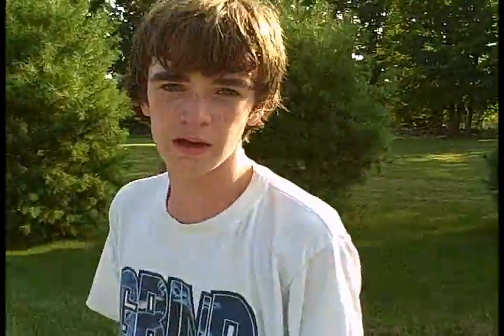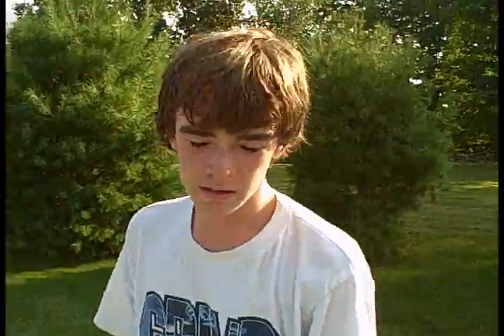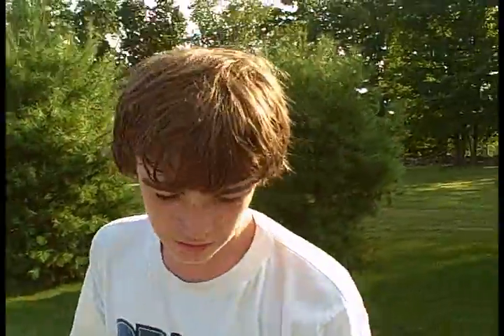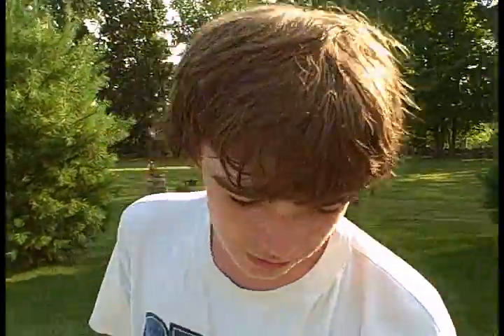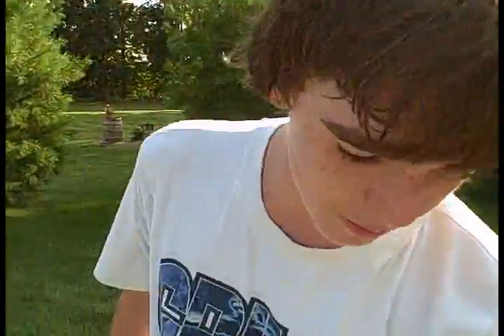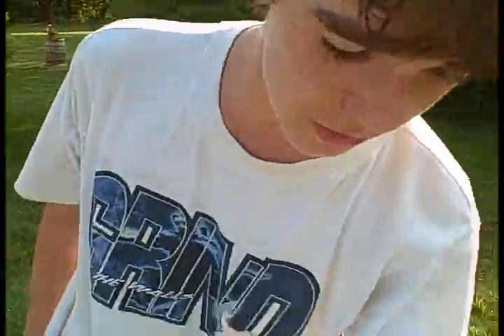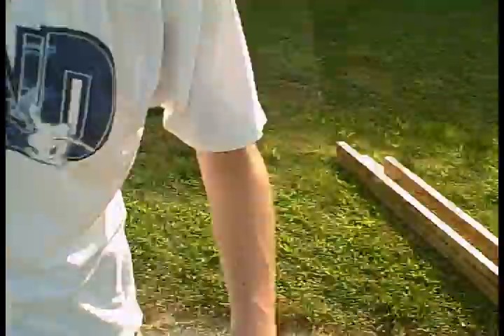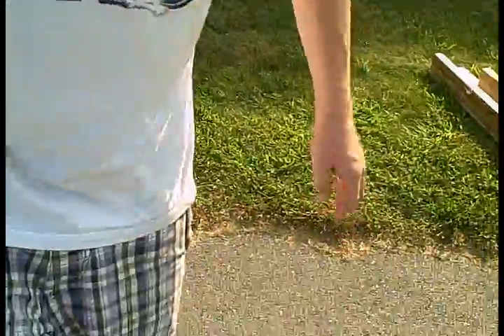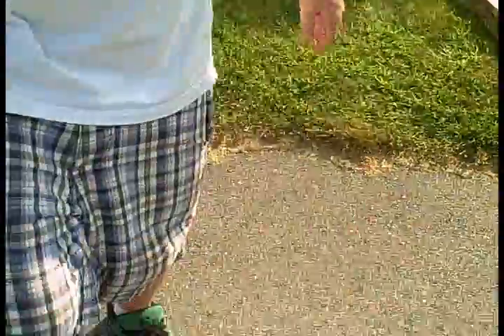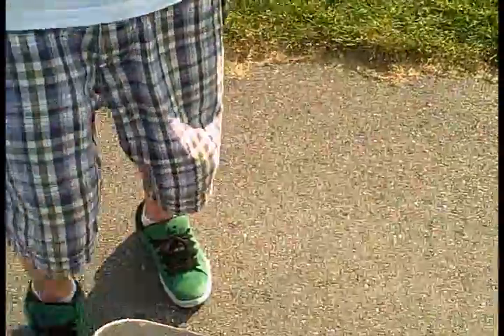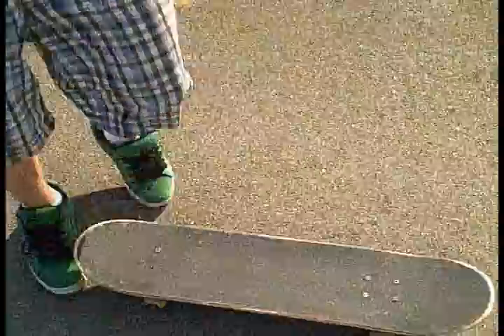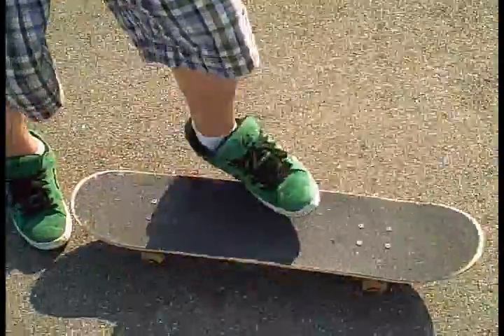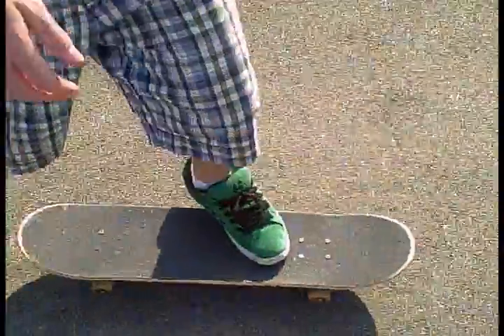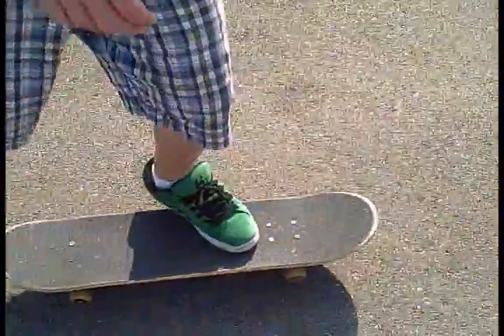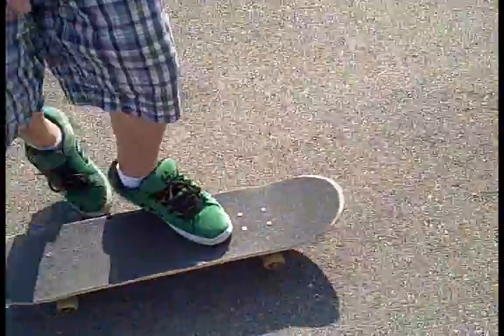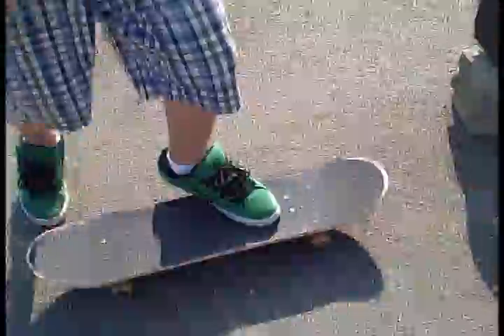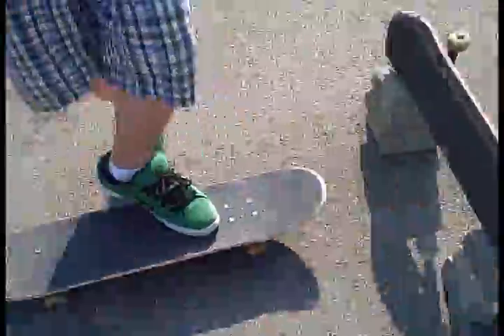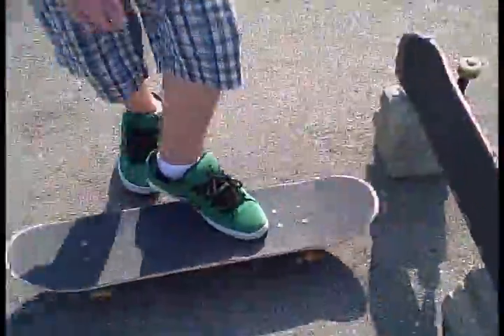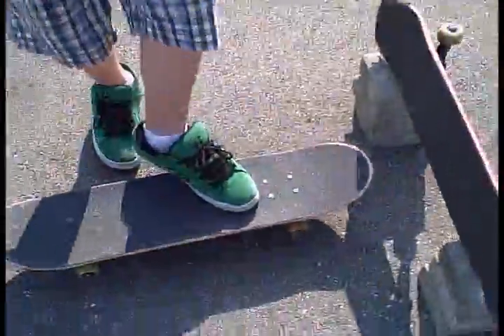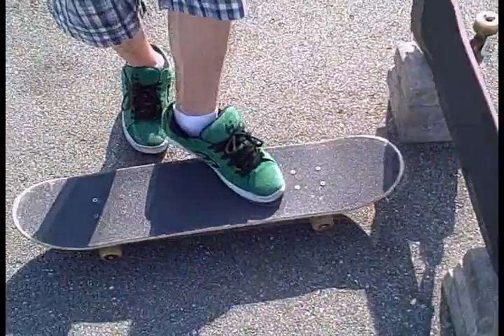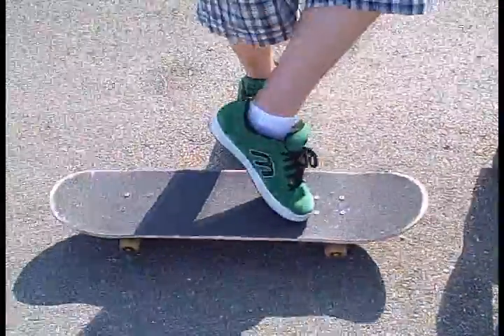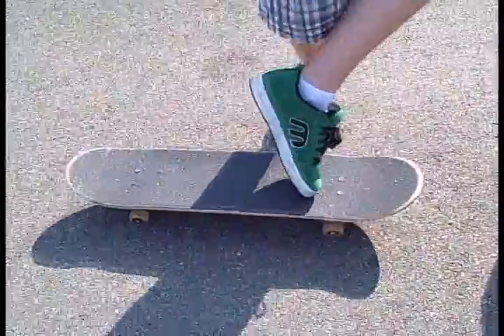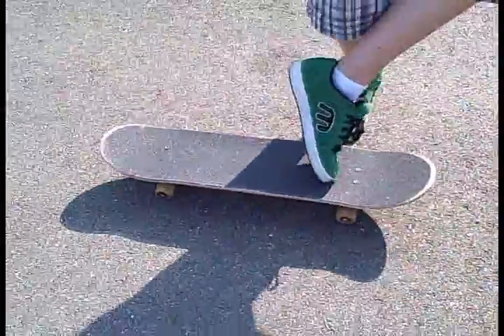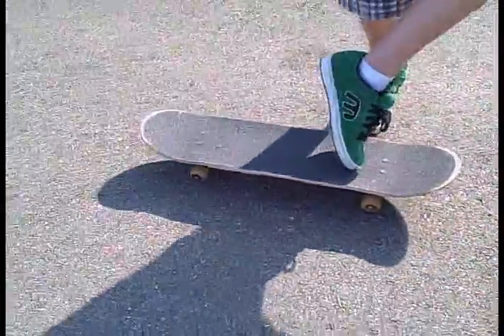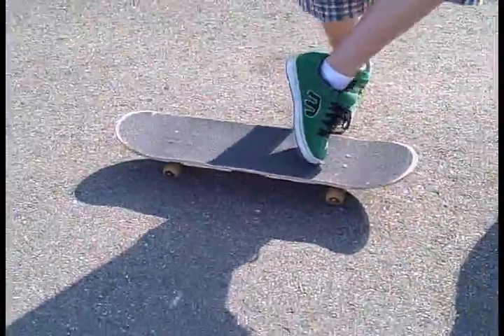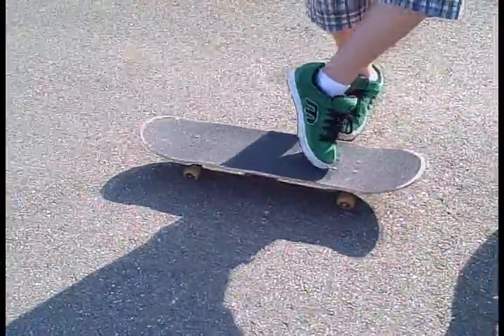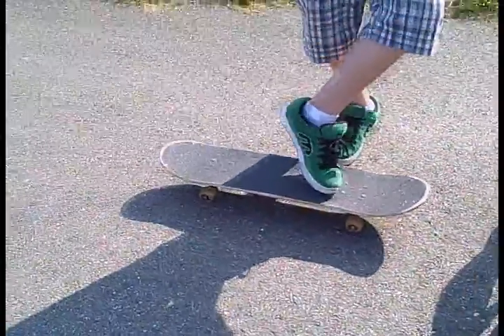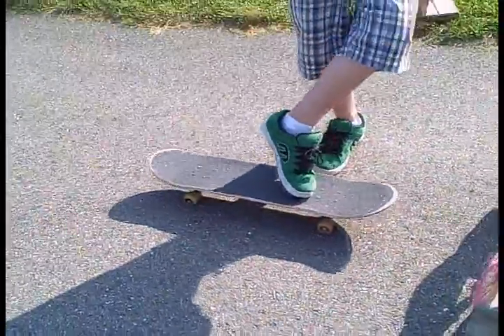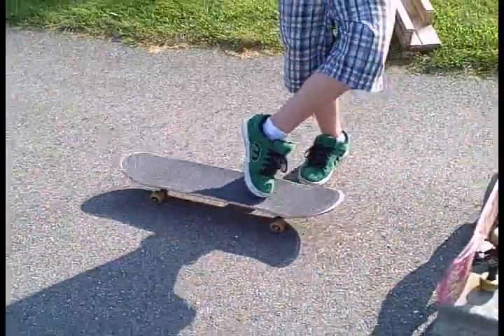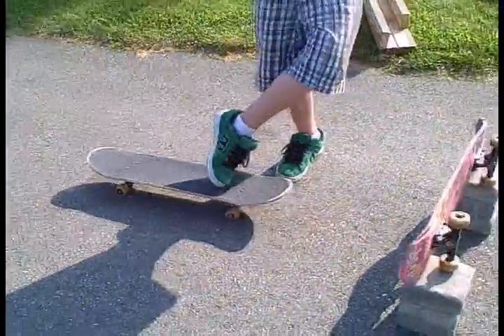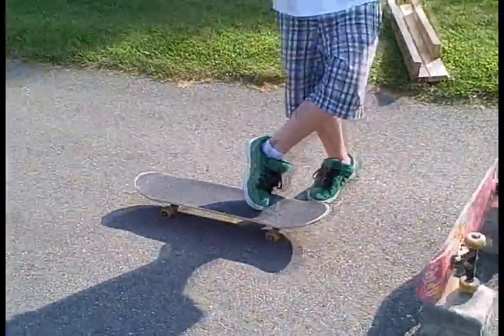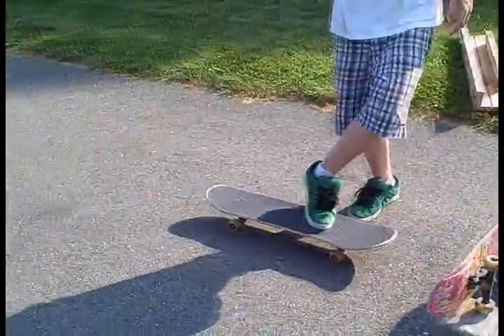Also, you're not supposed to jump forward, because if you do that, you're going to kick your feet back a little bit, and the board's just going to roll back.